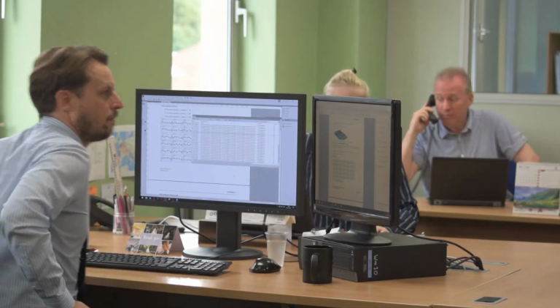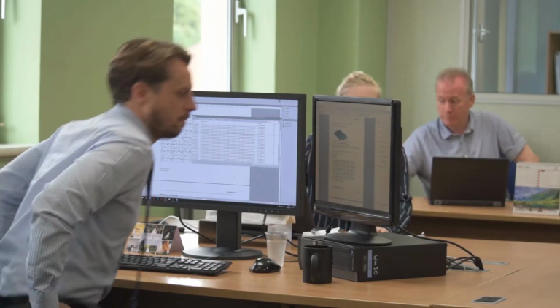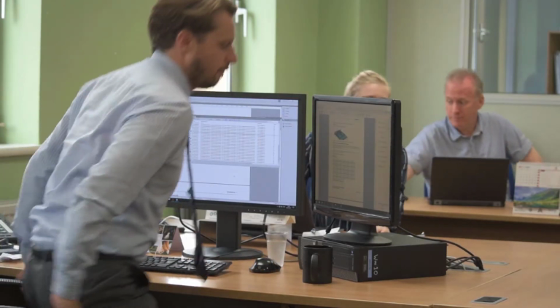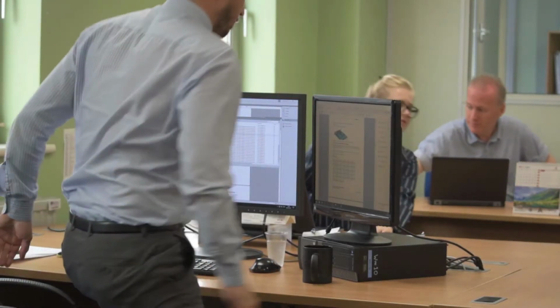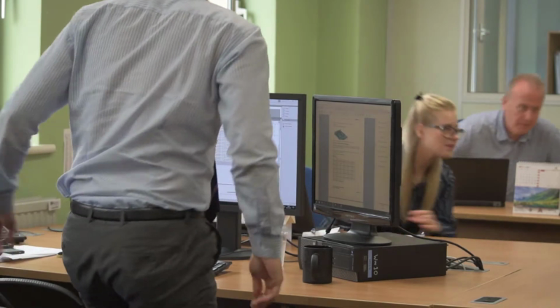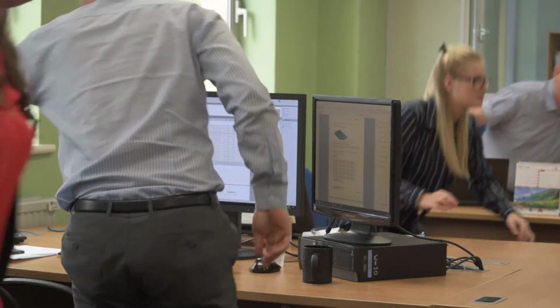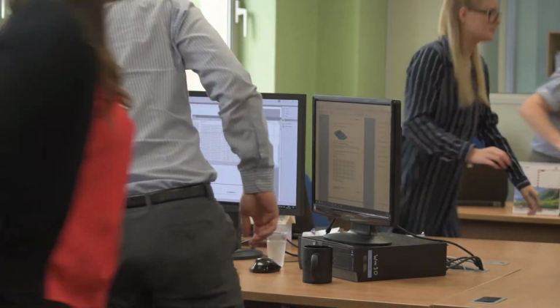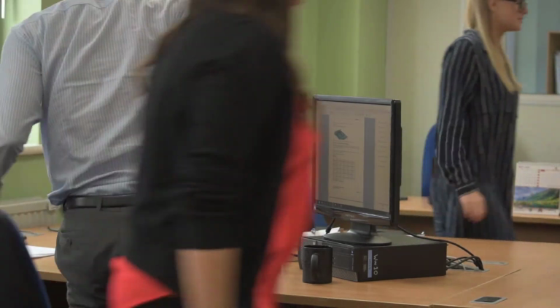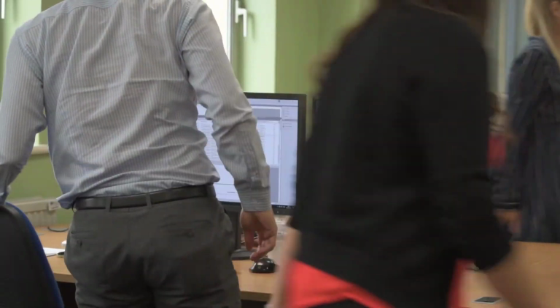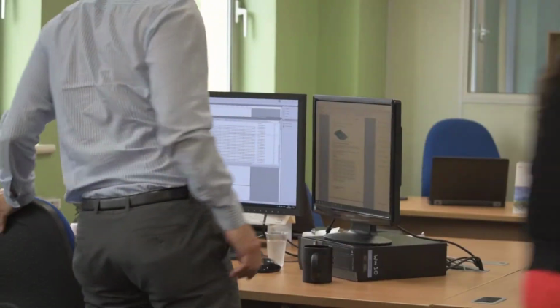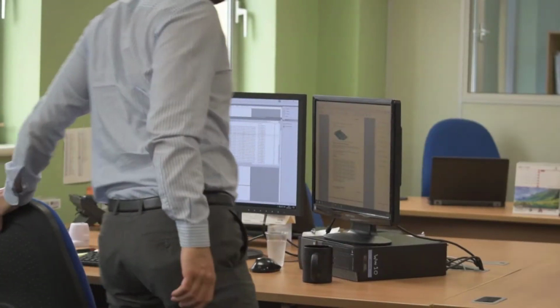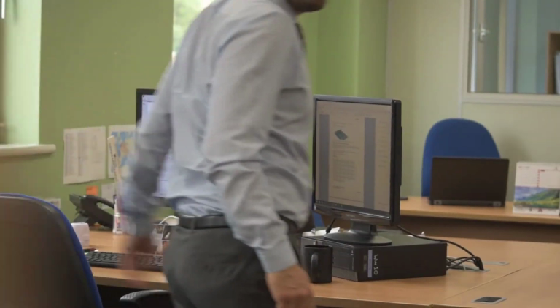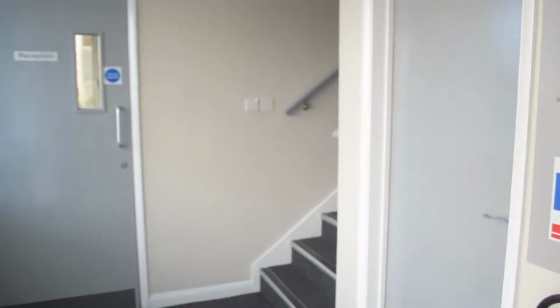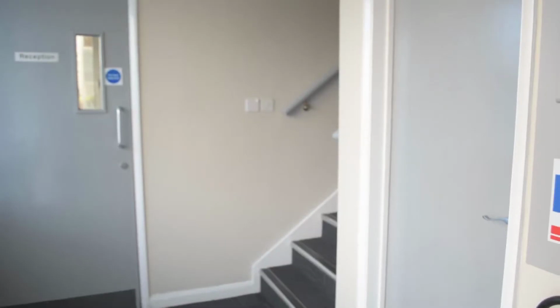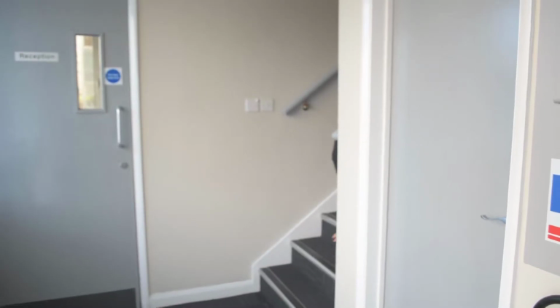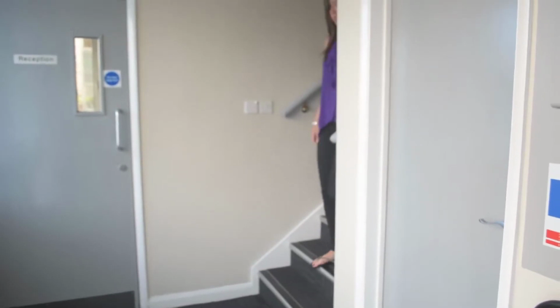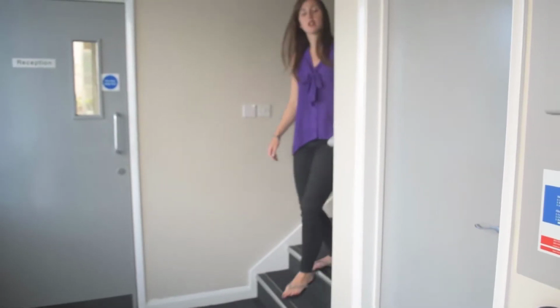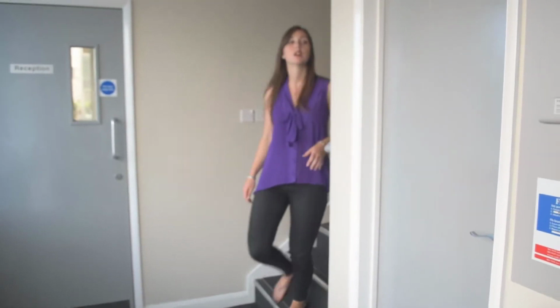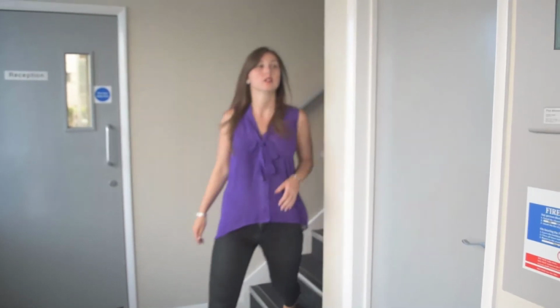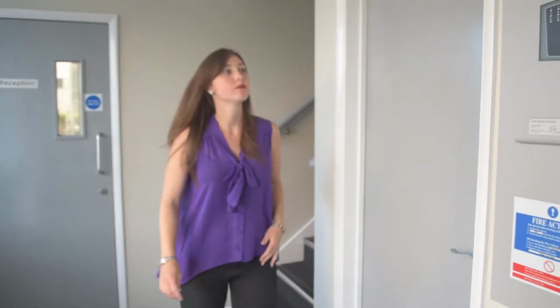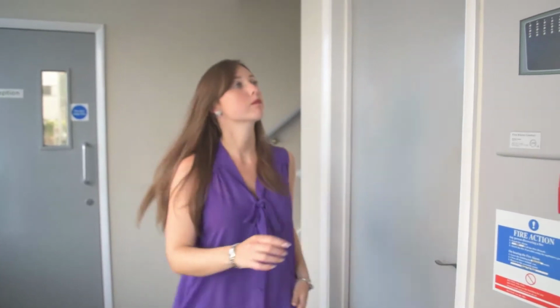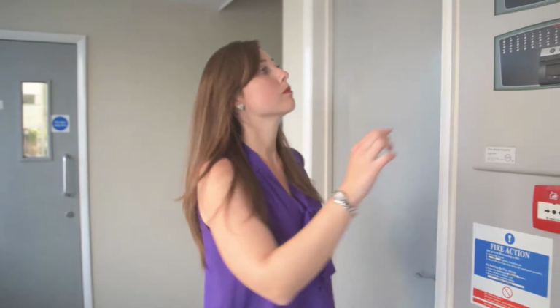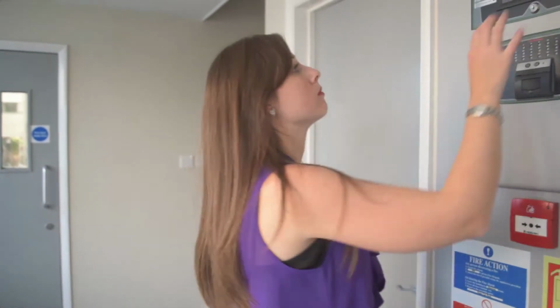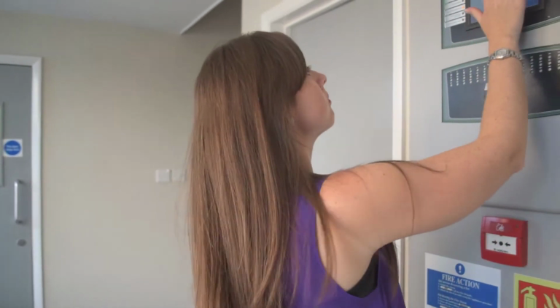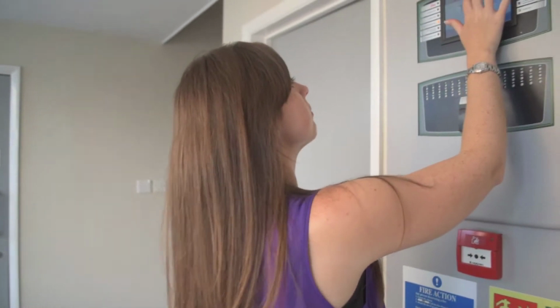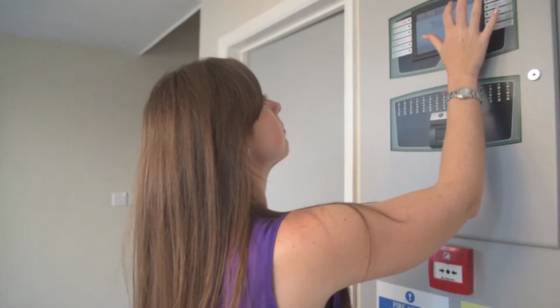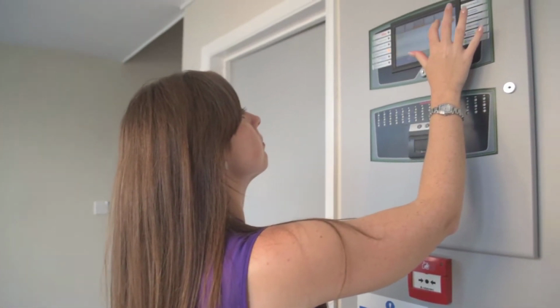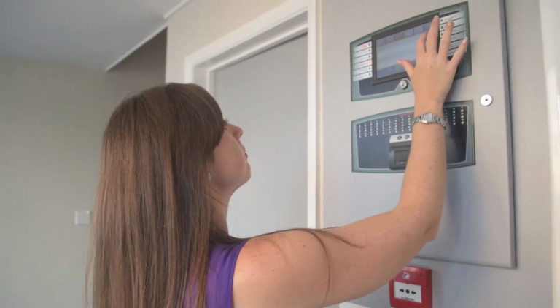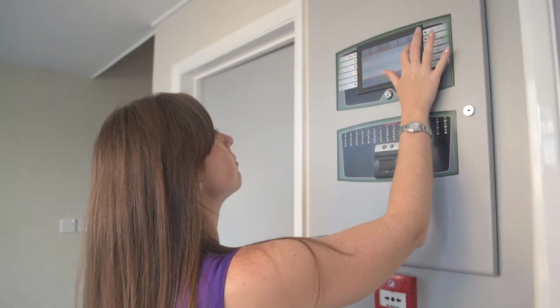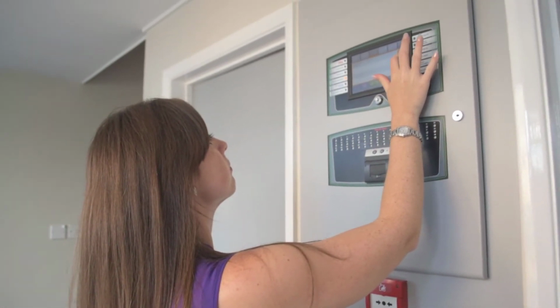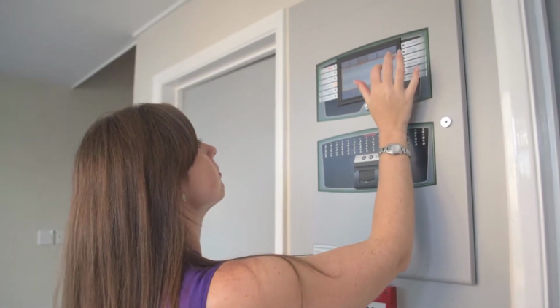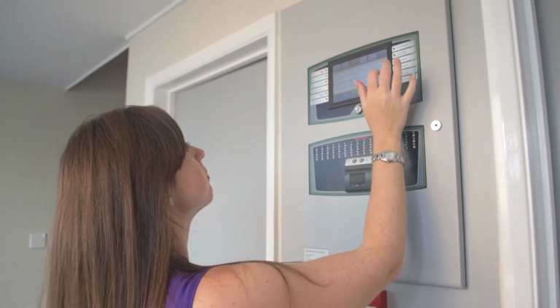May I have your attention please? Fire has been reported in the building. This report is being investigated.